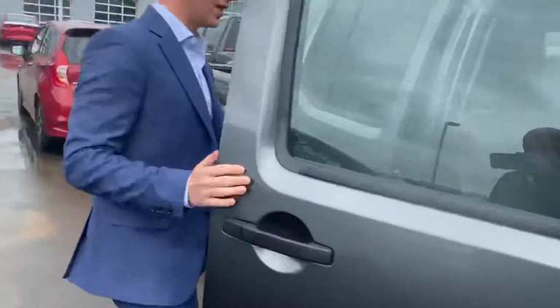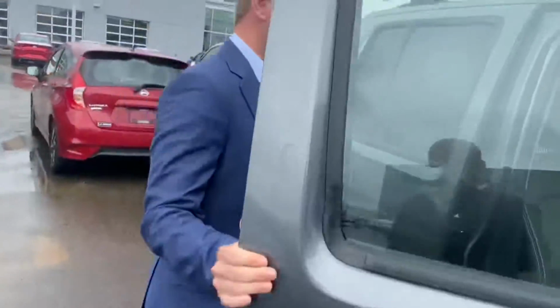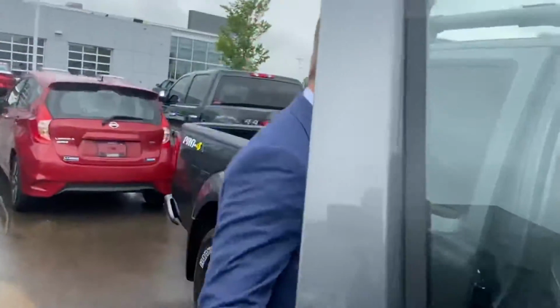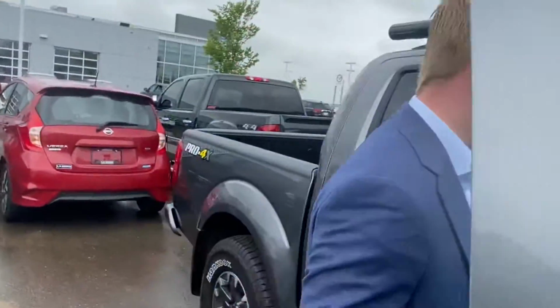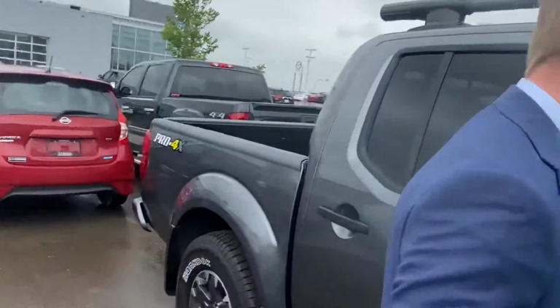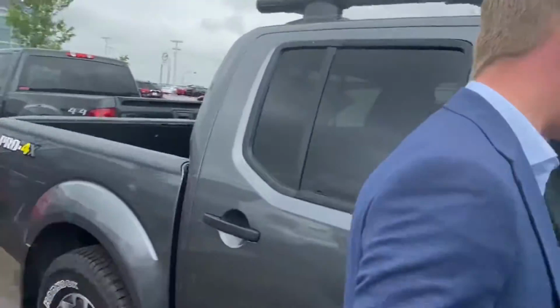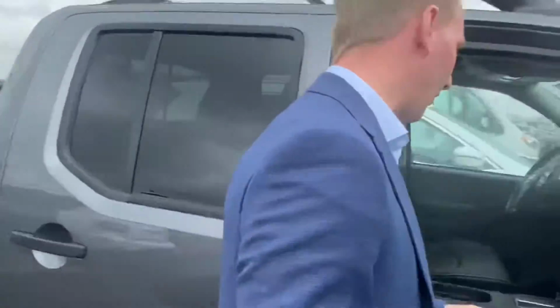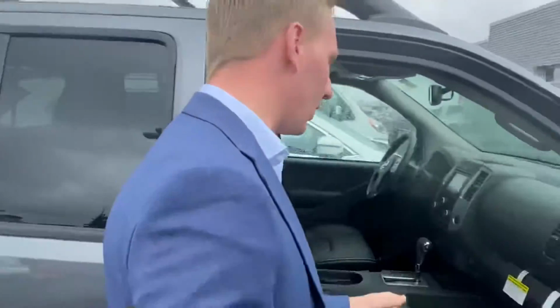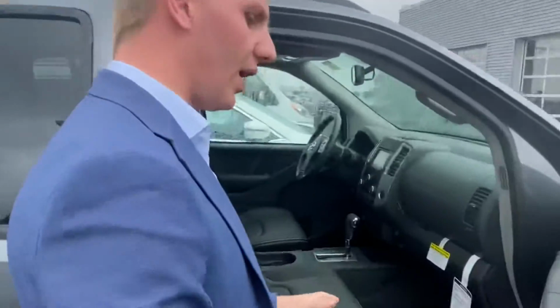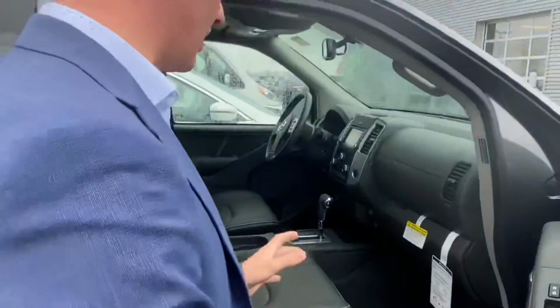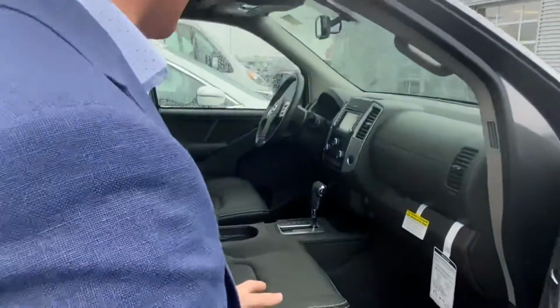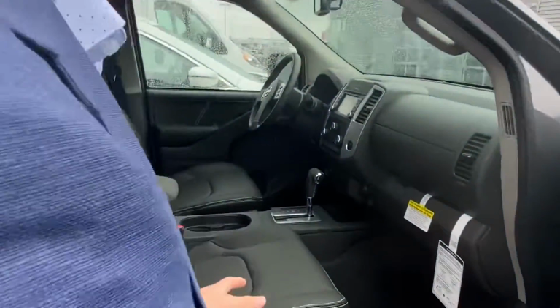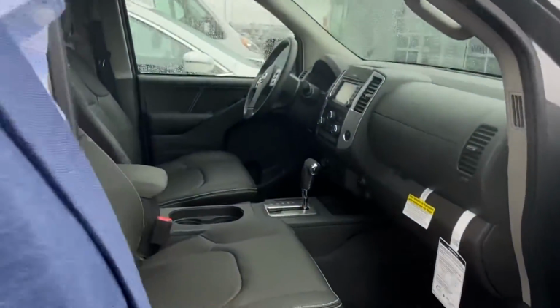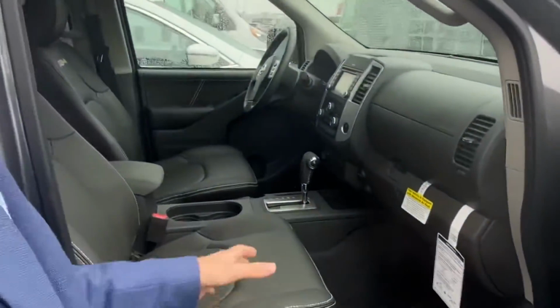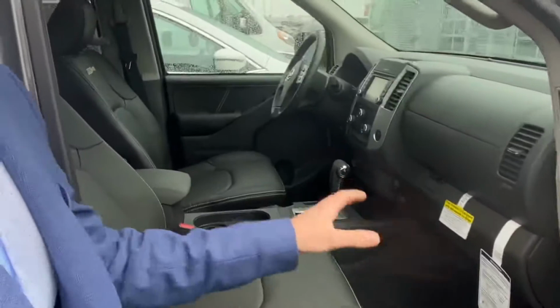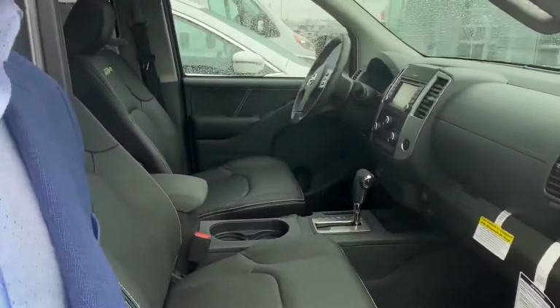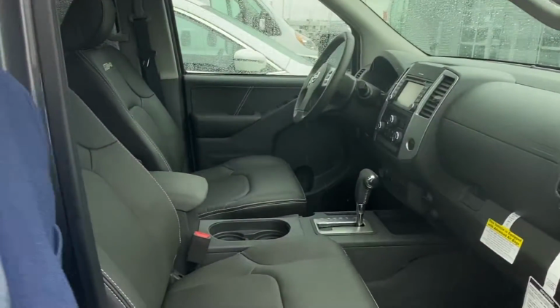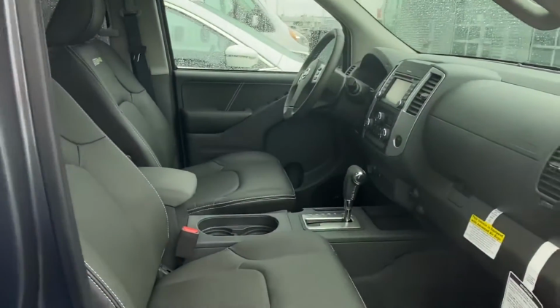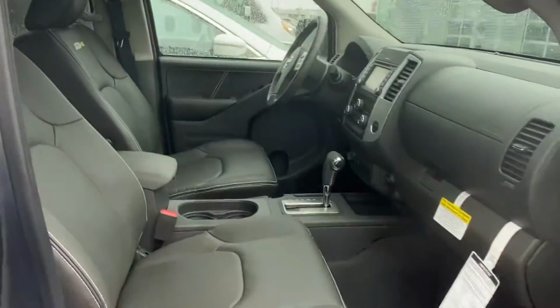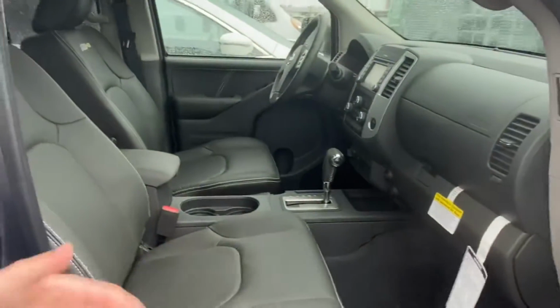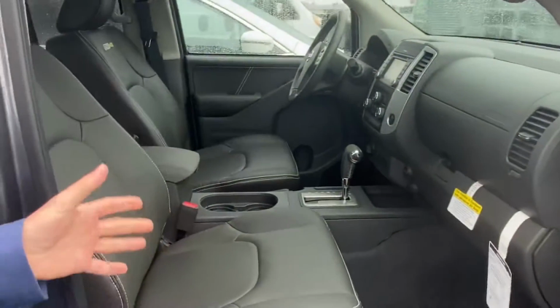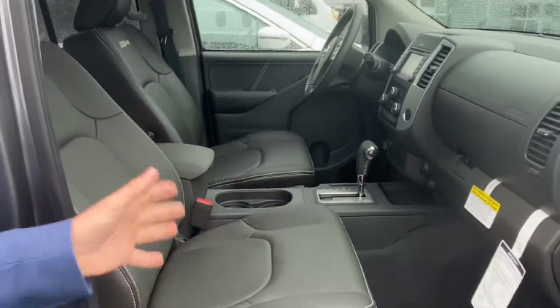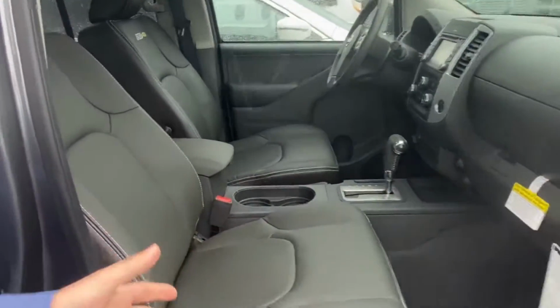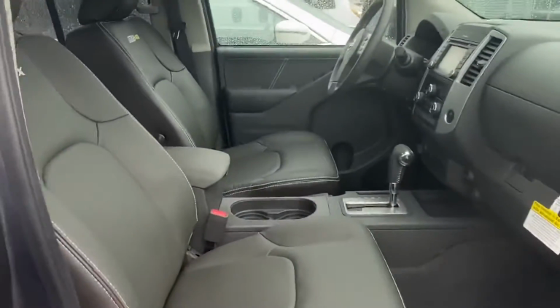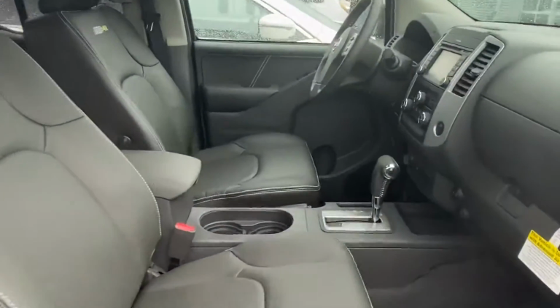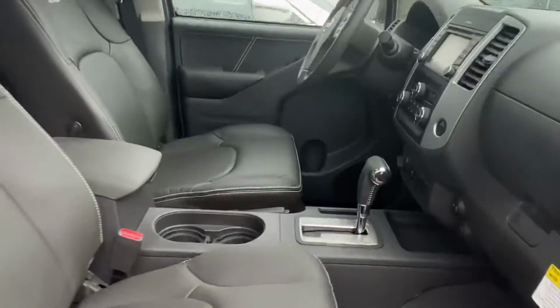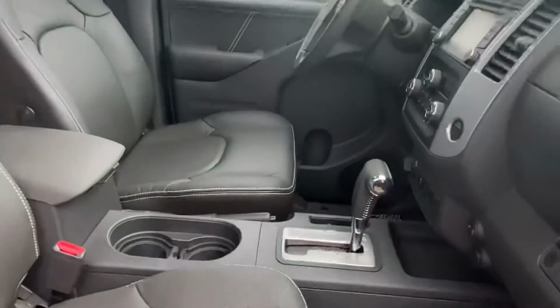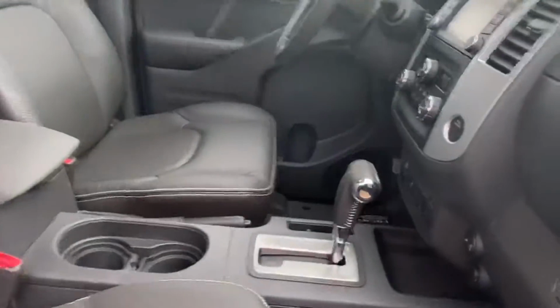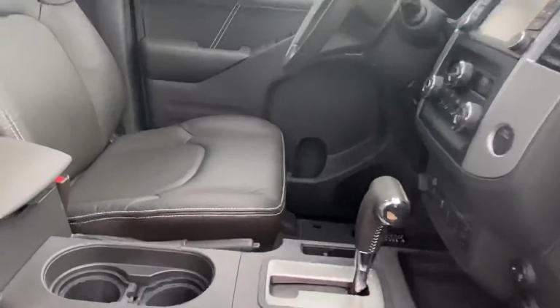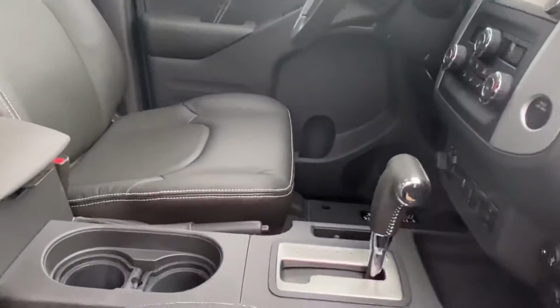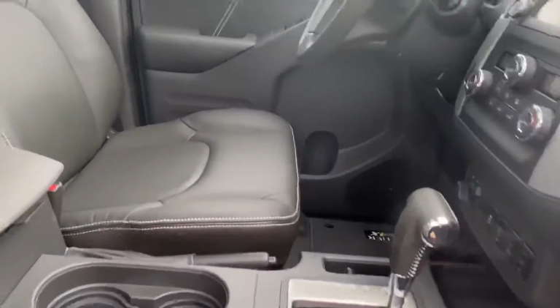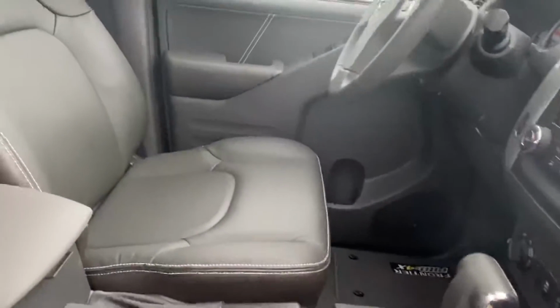On the interior of this one it's going to have your full leather interior with the Pro 4X stitching and the contrast stitching, so it's a very nice looking truck.